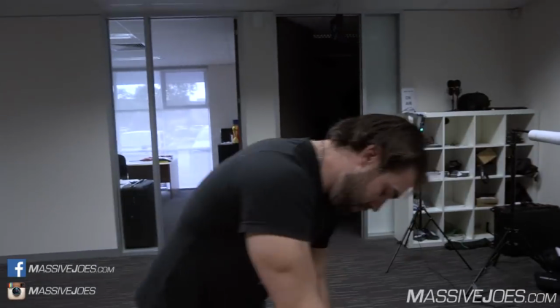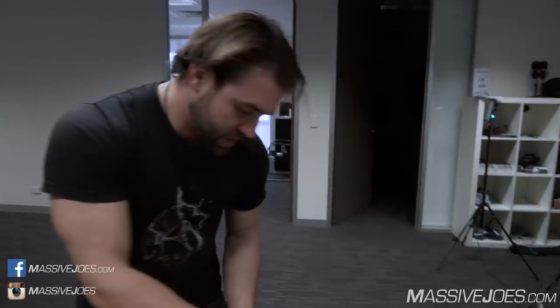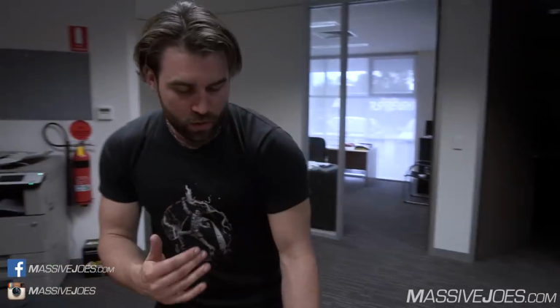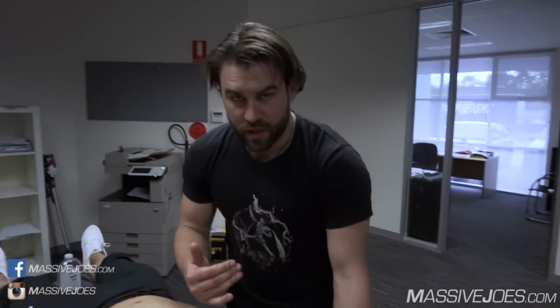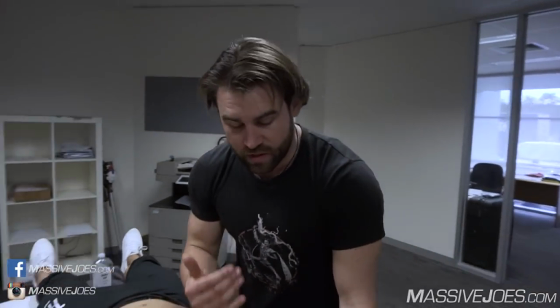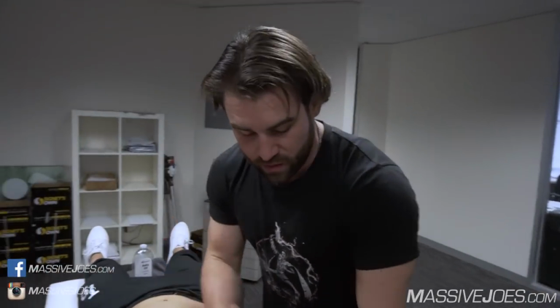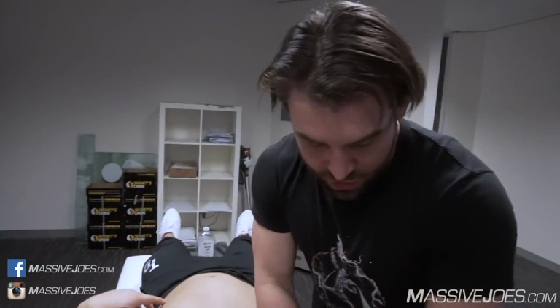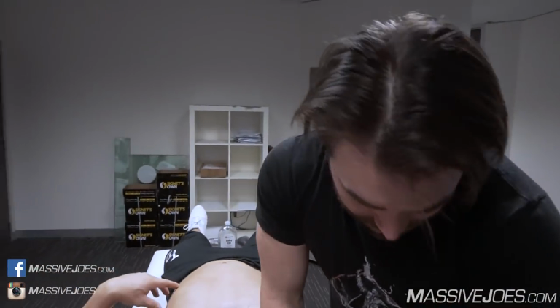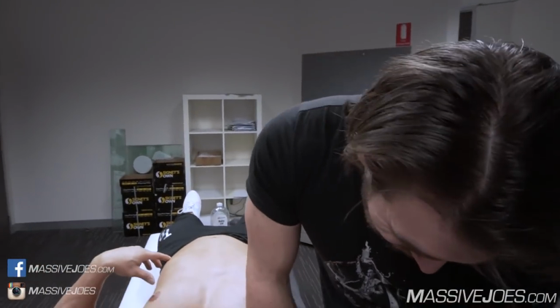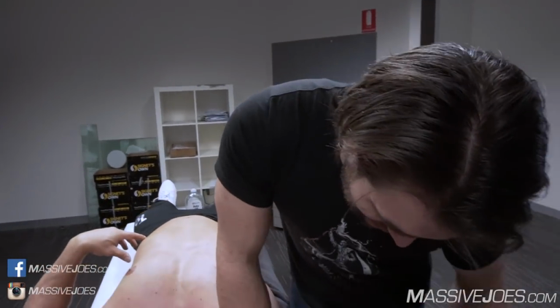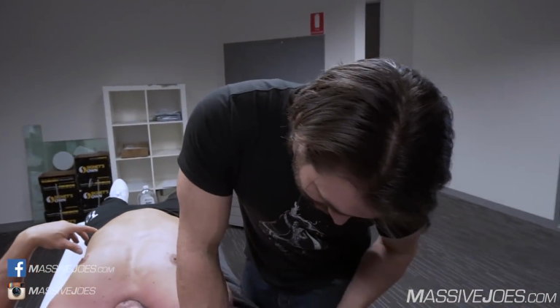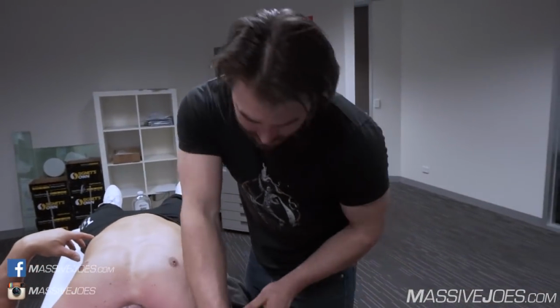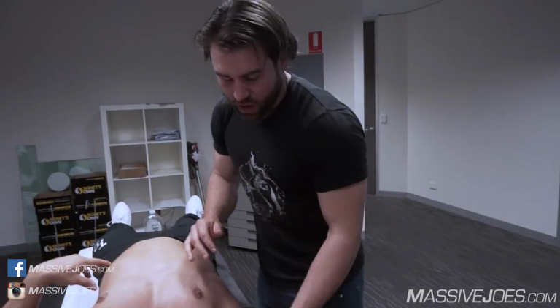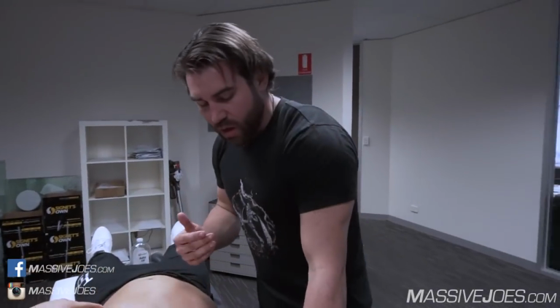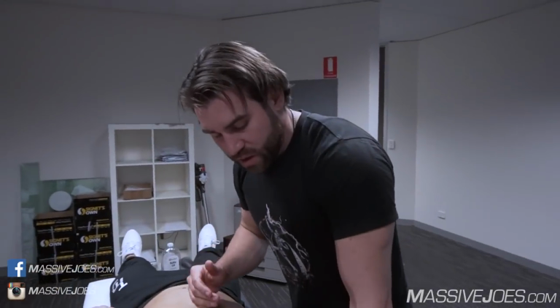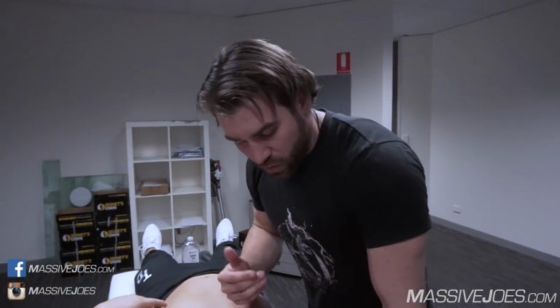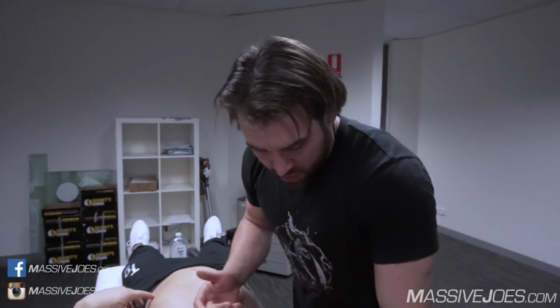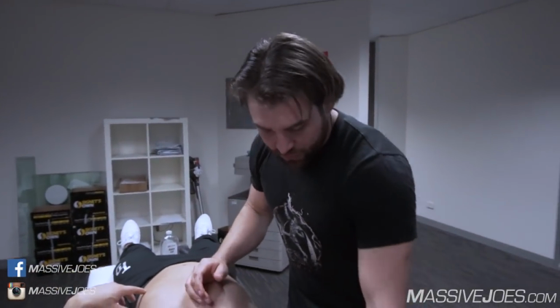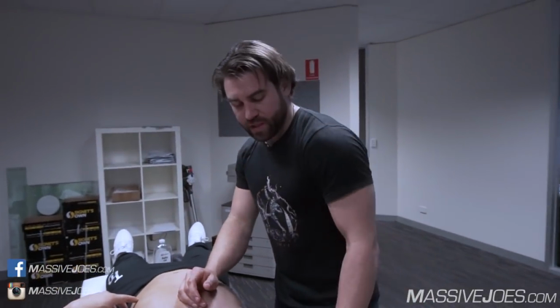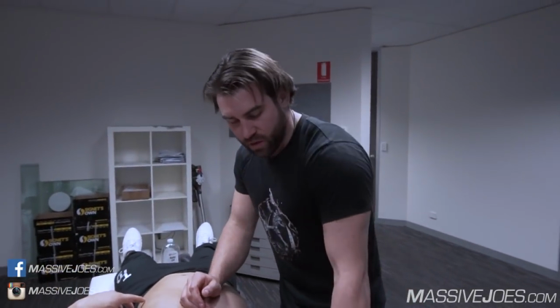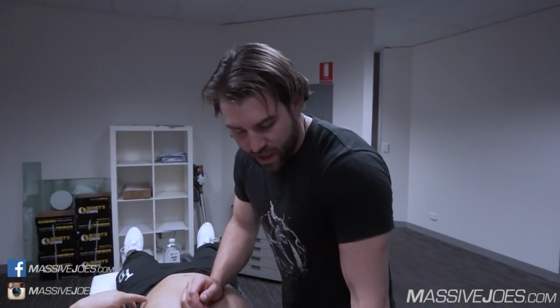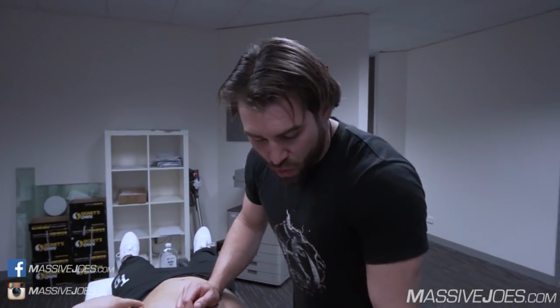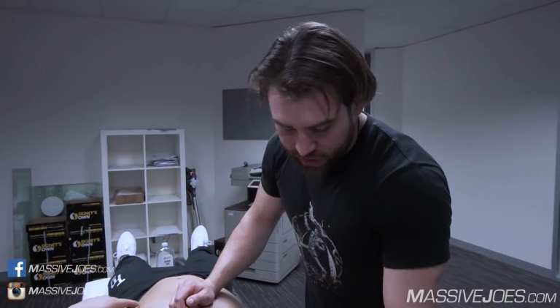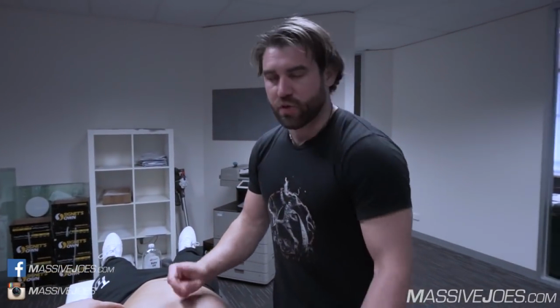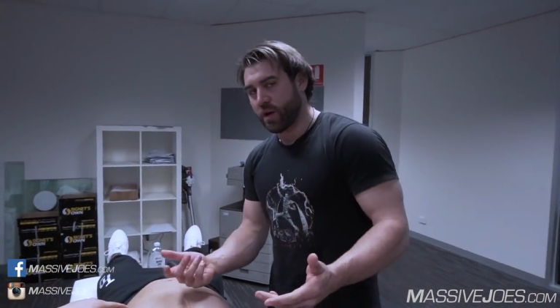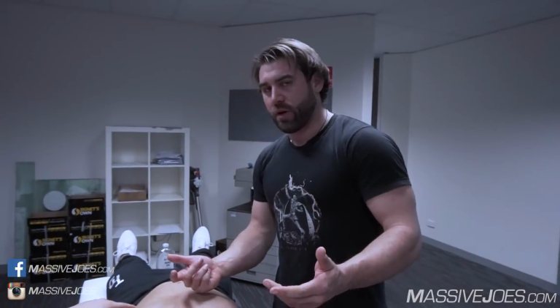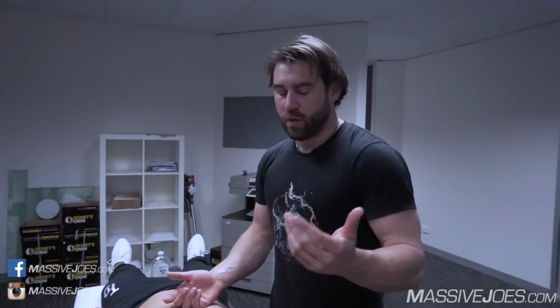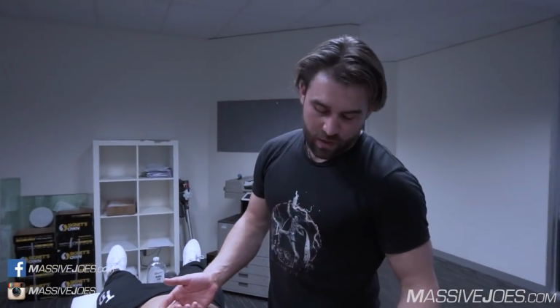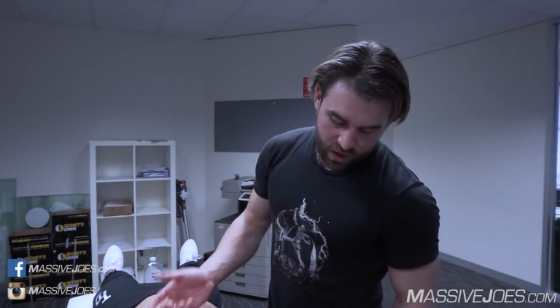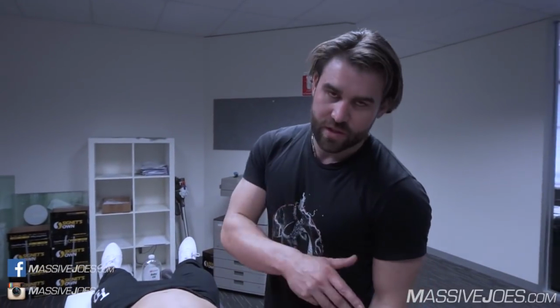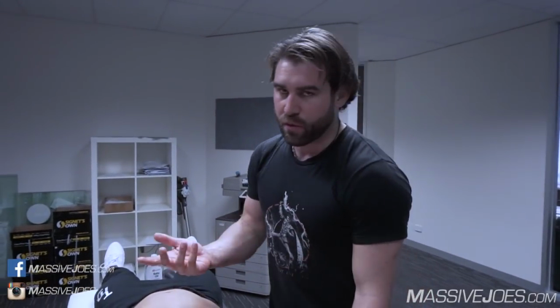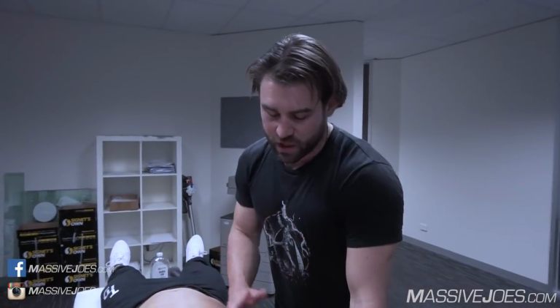Pretty much what we were discussing was the fact that young Joe here tweaked his shoulder a little bit last week. So we broke down a few things and looked at the actual order and structure of his training program. We discovered he was training shoulders the day before doing chest.